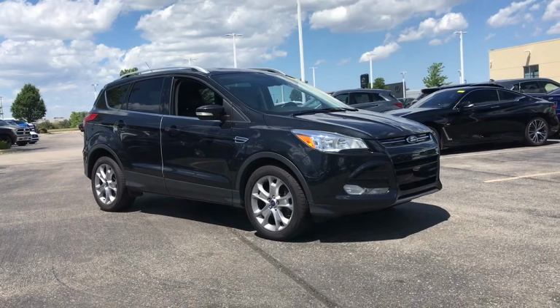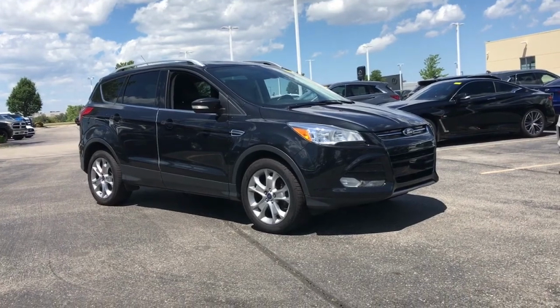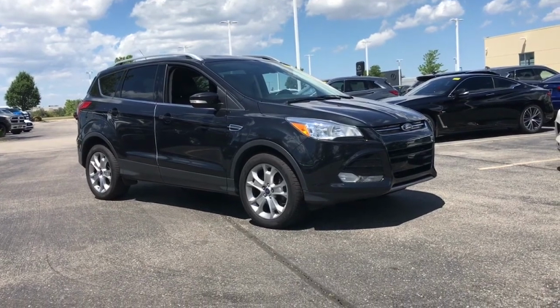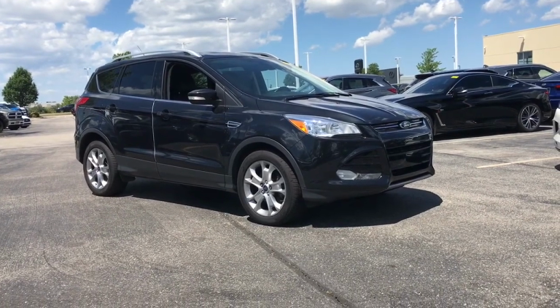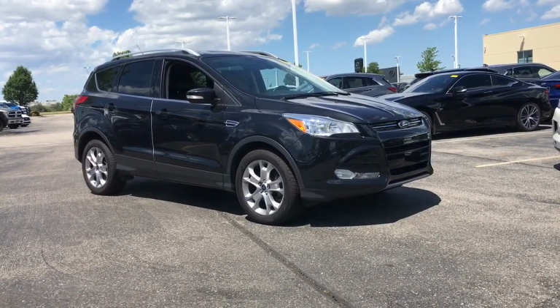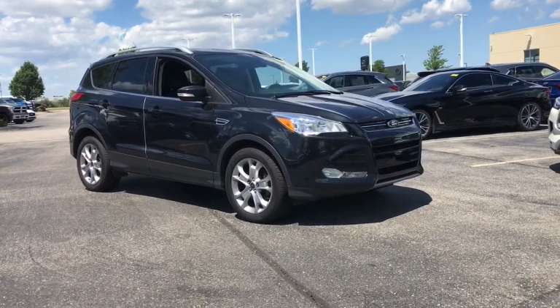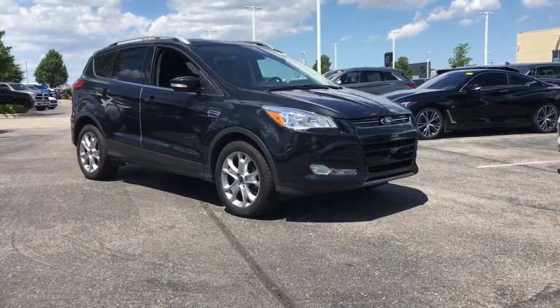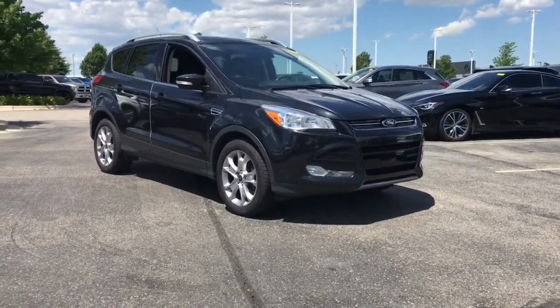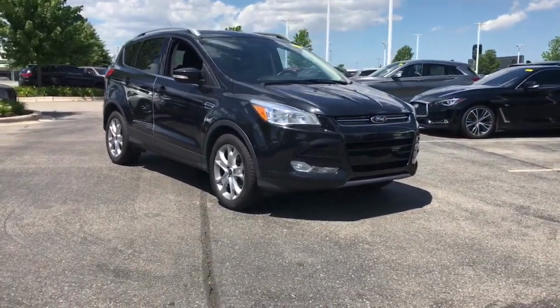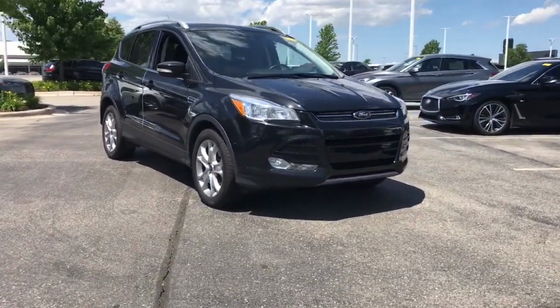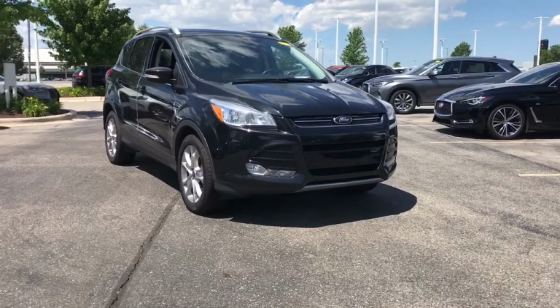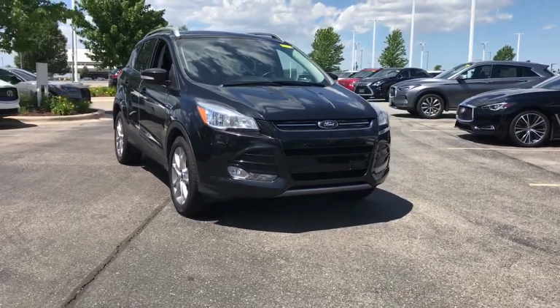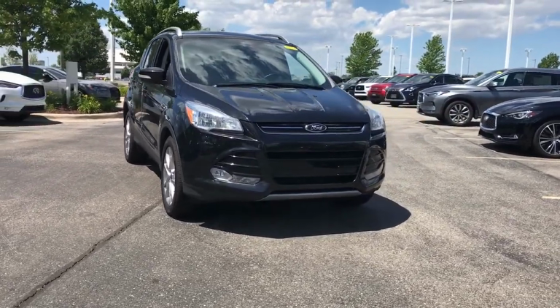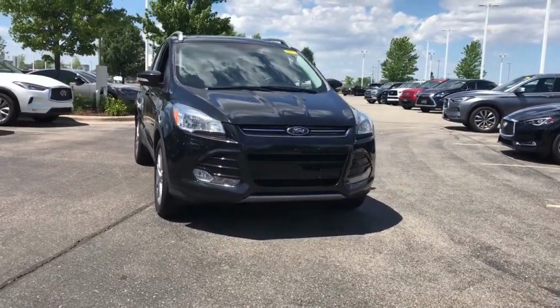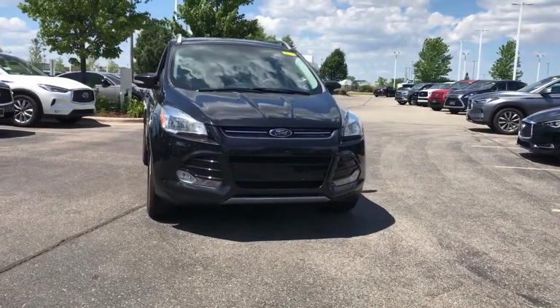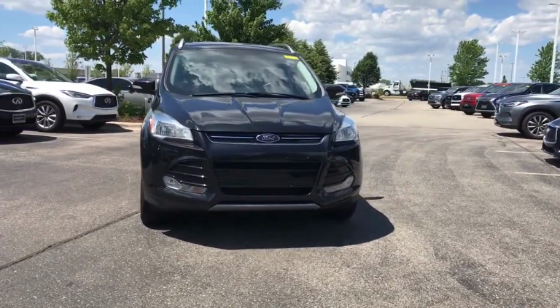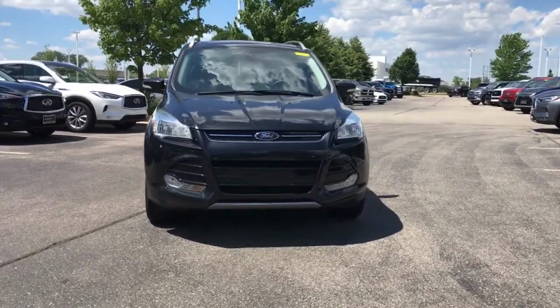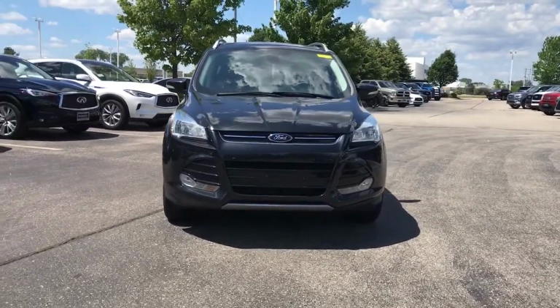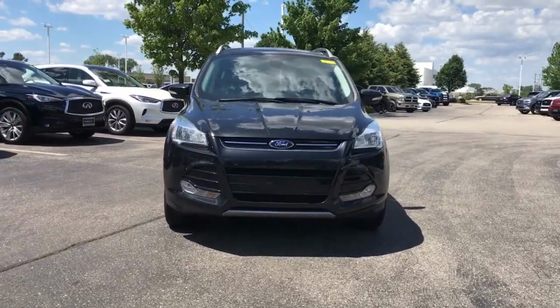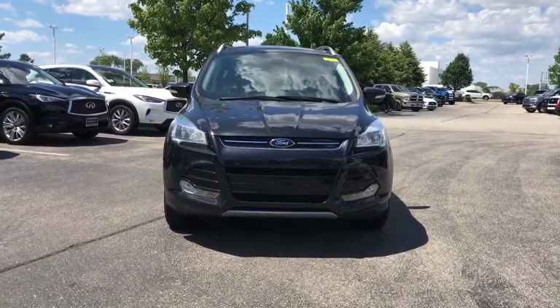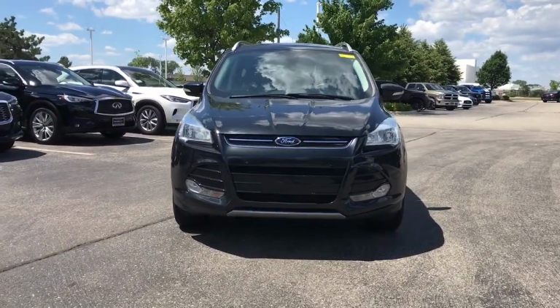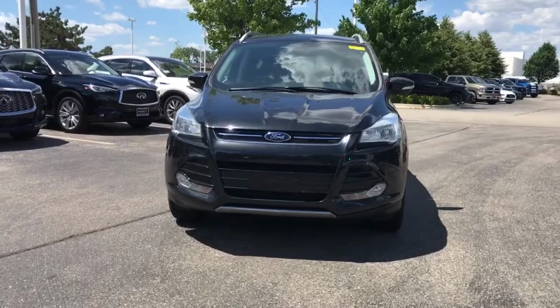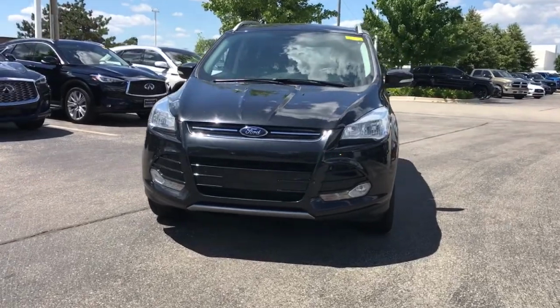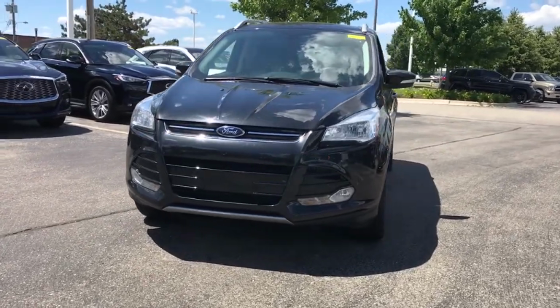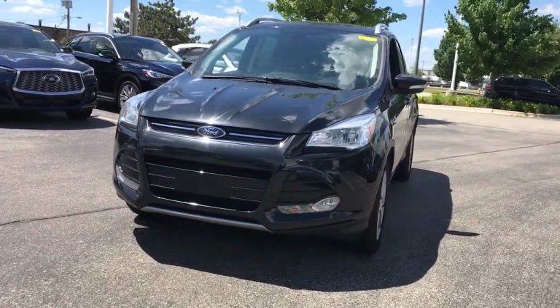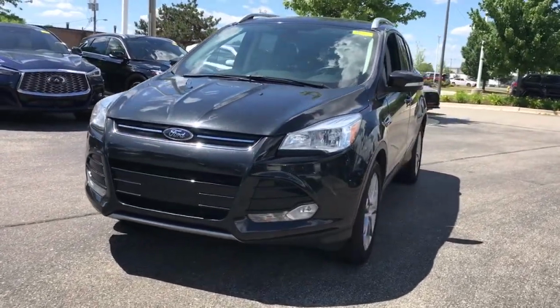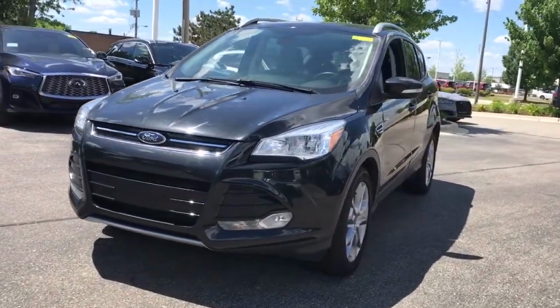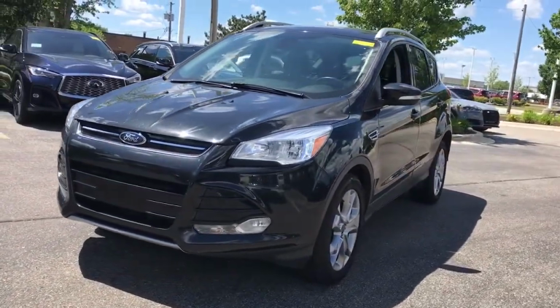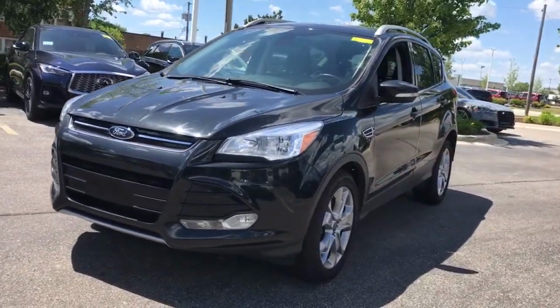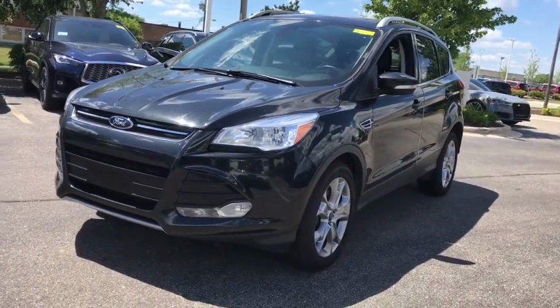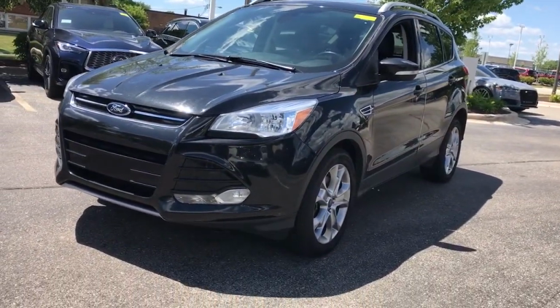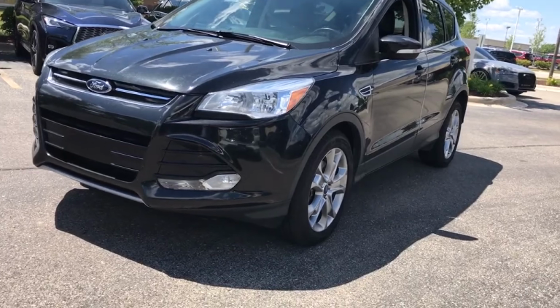Go home happy with the 2014 Ford Escape. With less than 80,000 miles on the odometer, this vehicle stands out from the rest. Here's a Ford Escape, the sporty, compact crossover that takes the stress out of your daily drive.